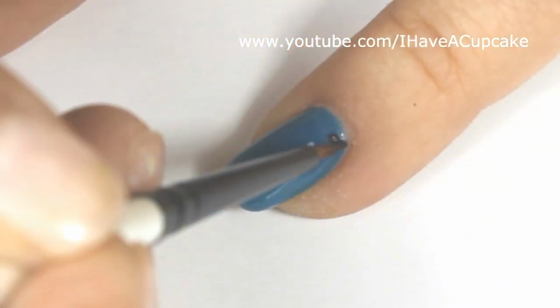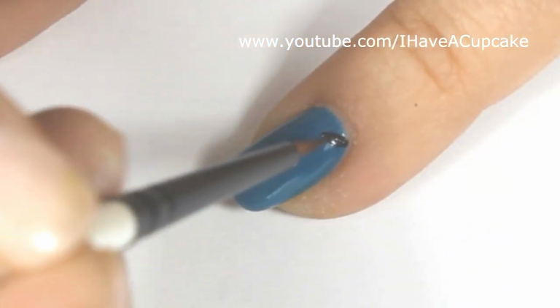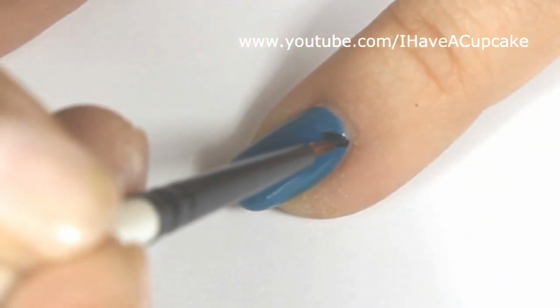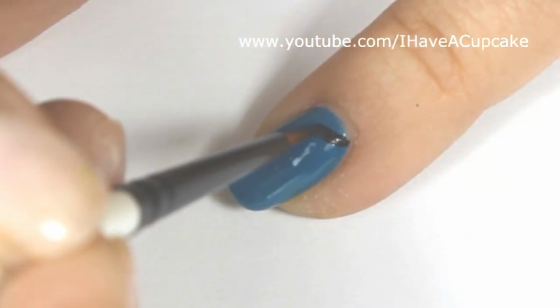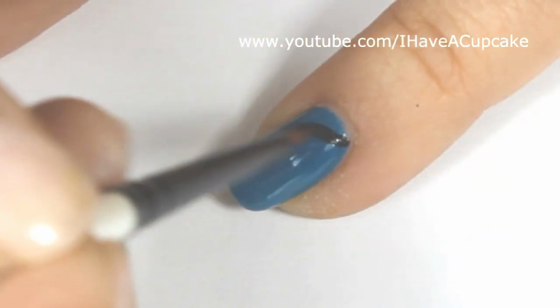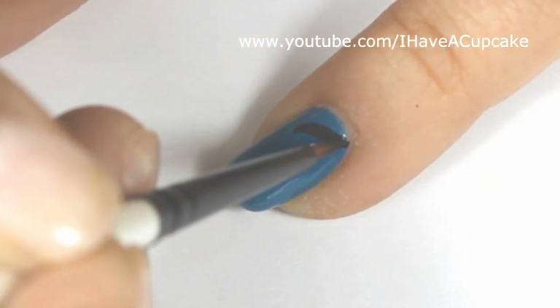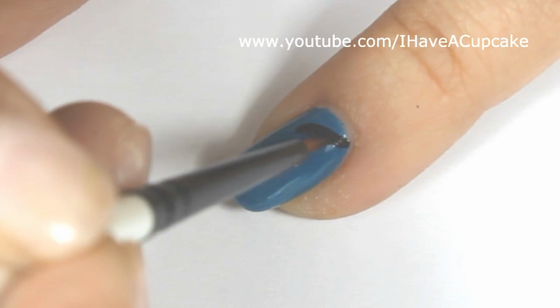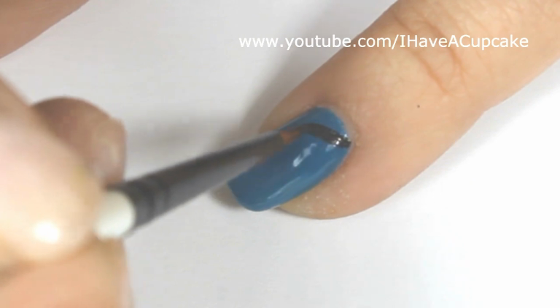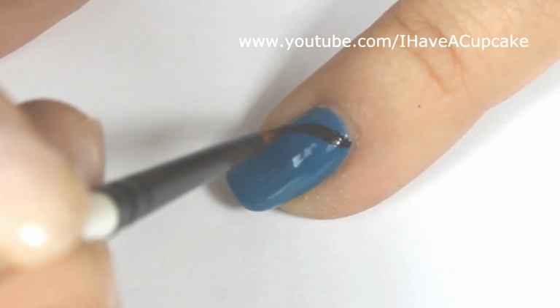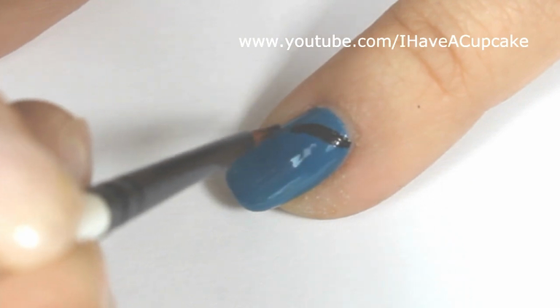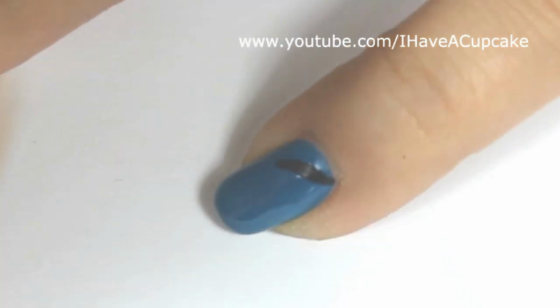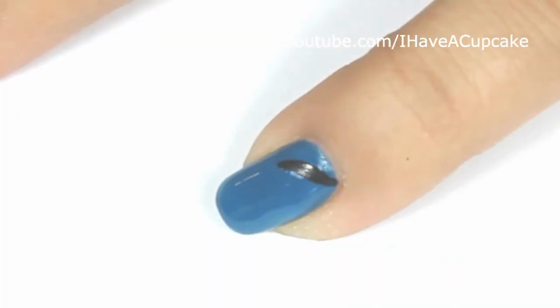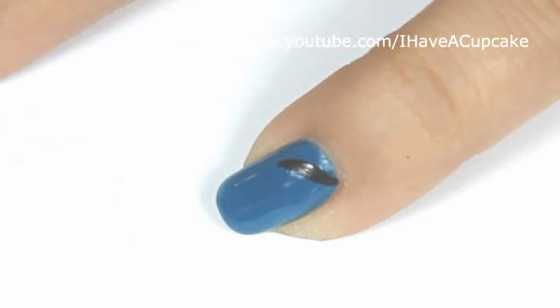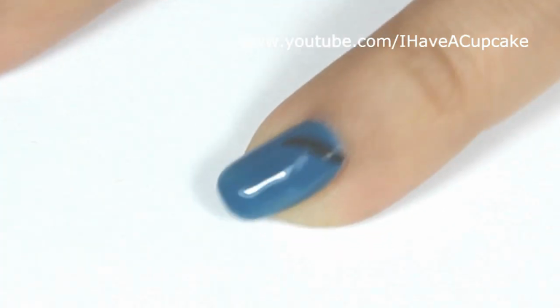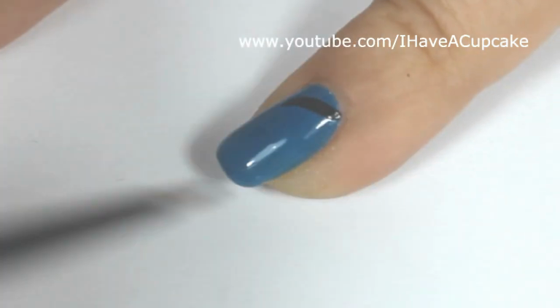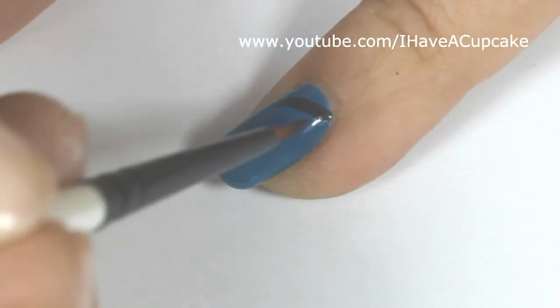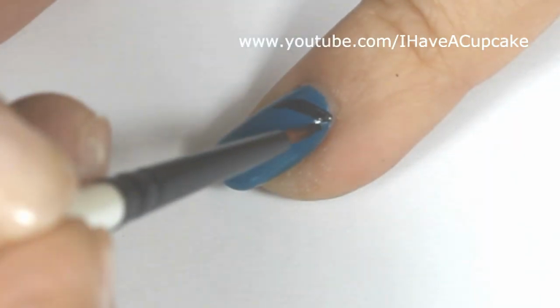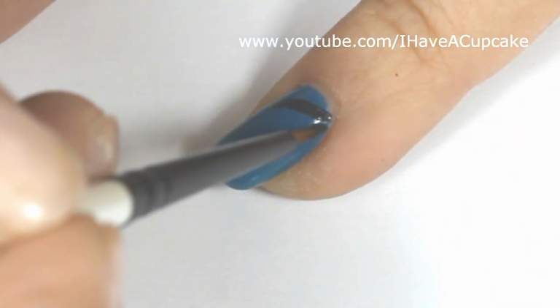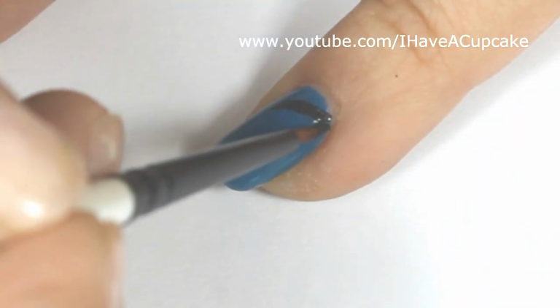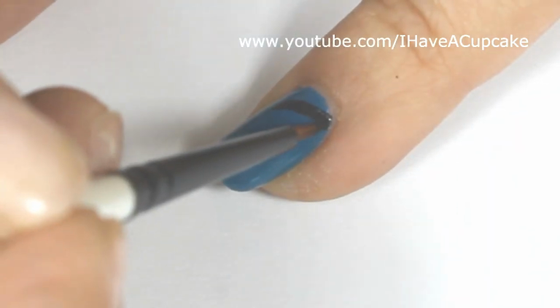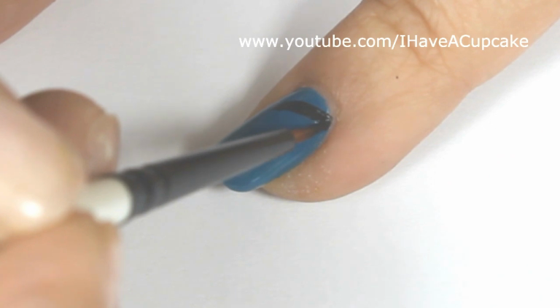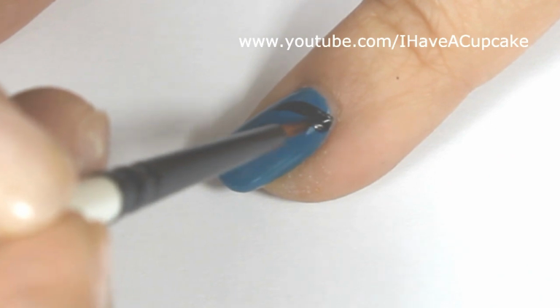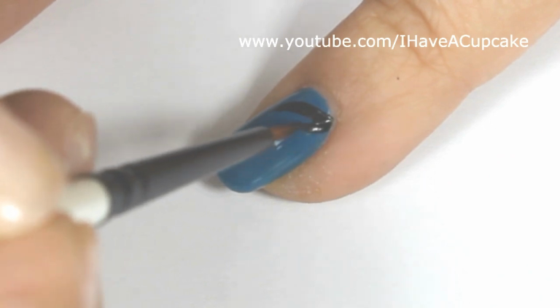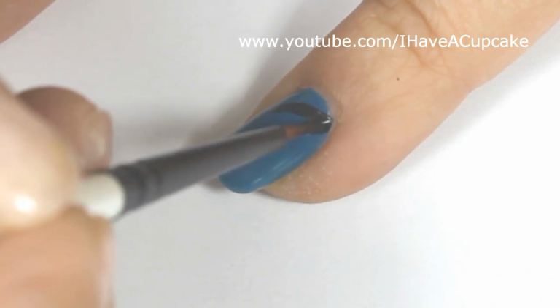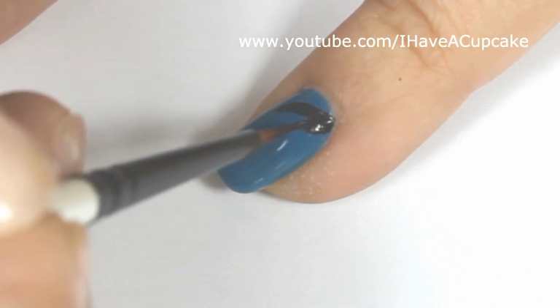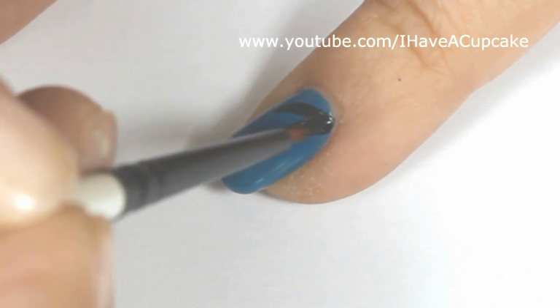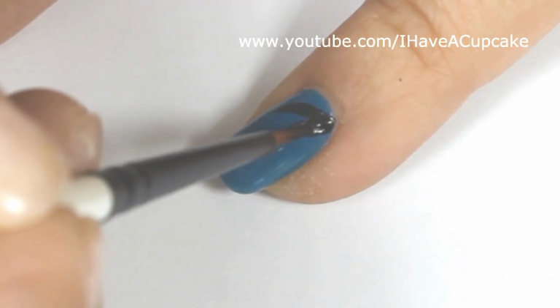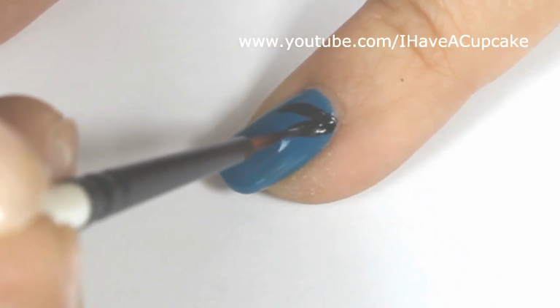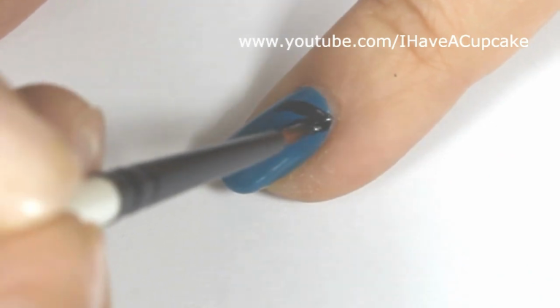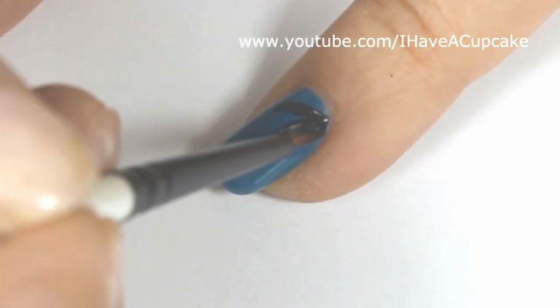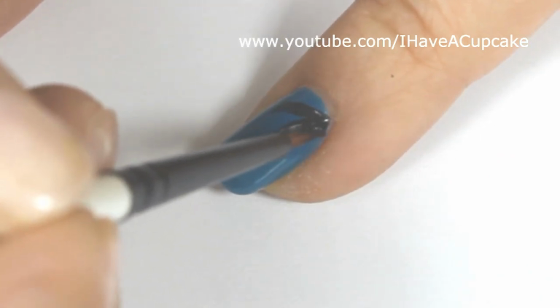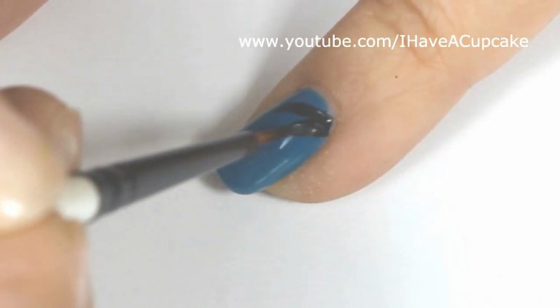On my pinky, I'm using black, and this is going to be his hat — I think it's a tassel on his hat, or maybe a tag, but it's the black part of his hat.